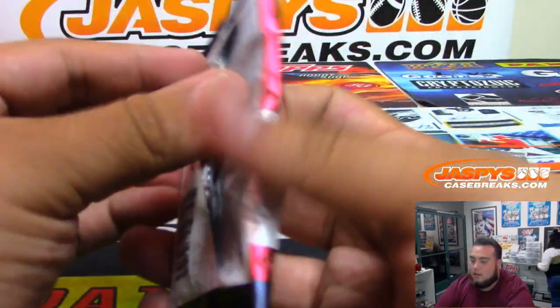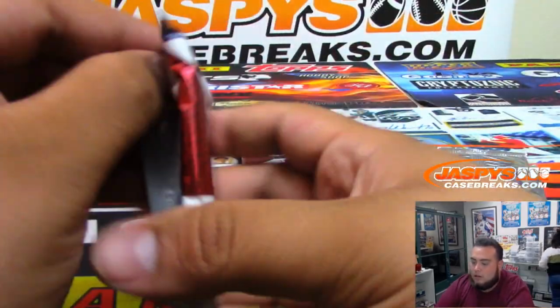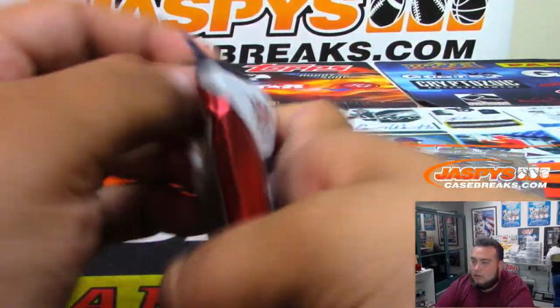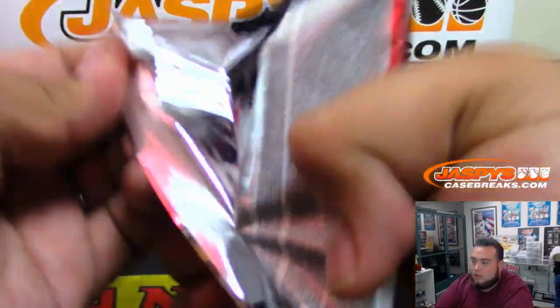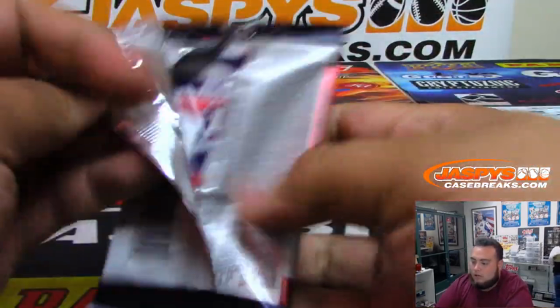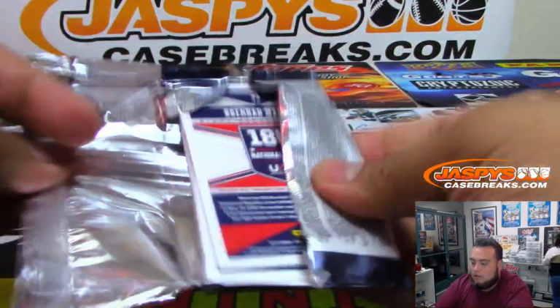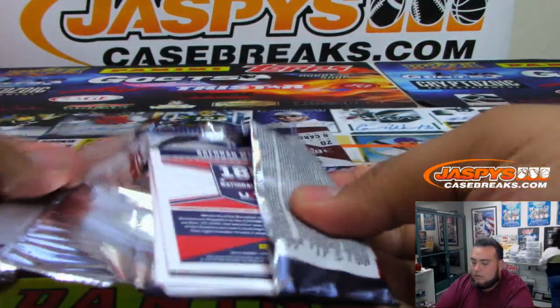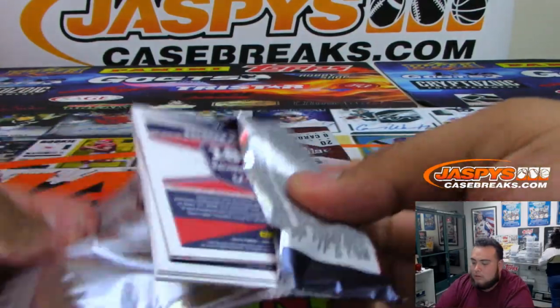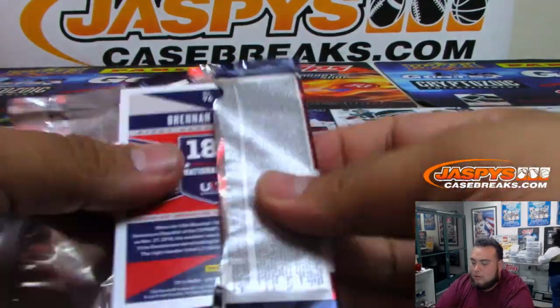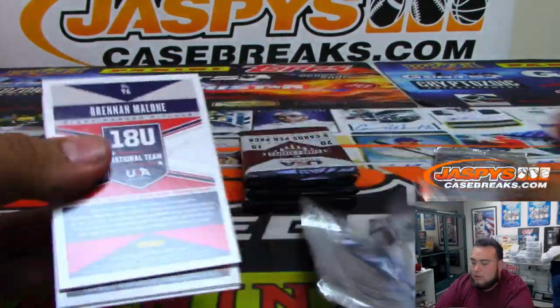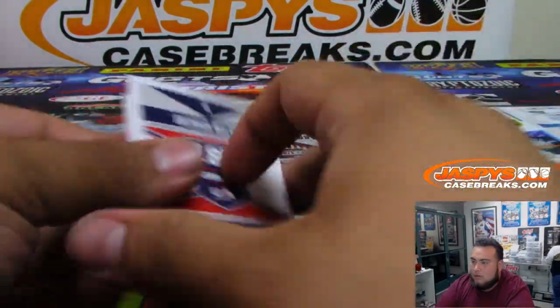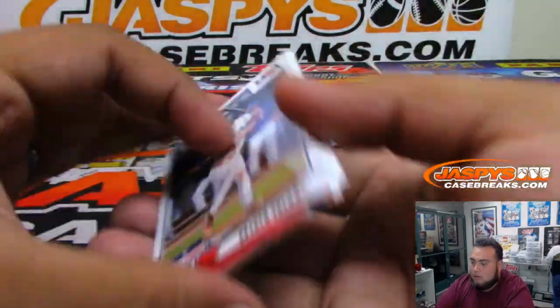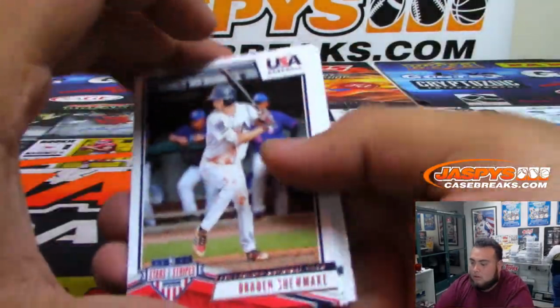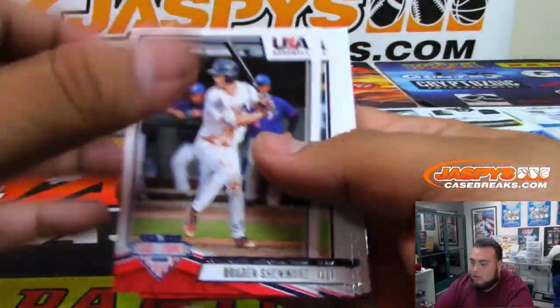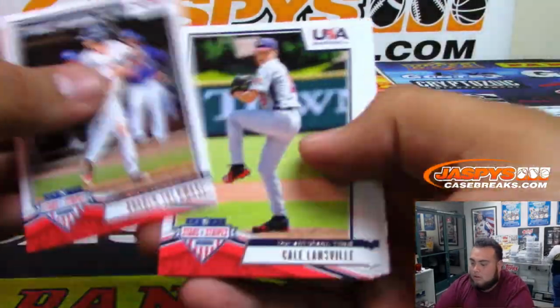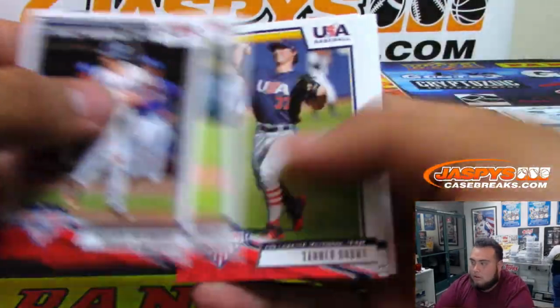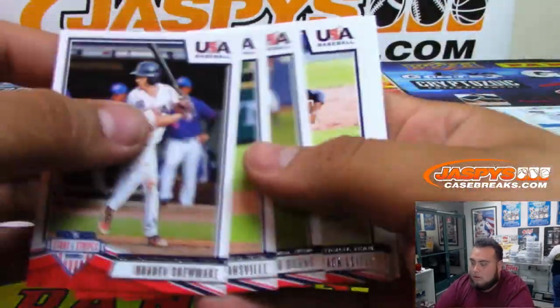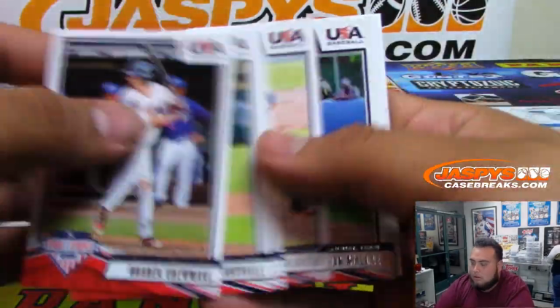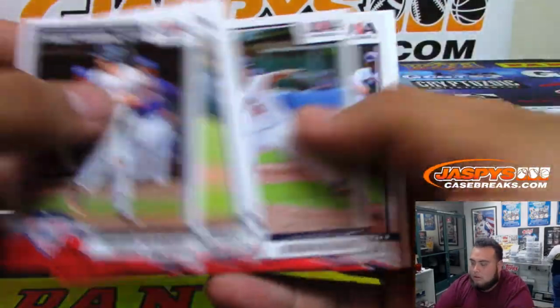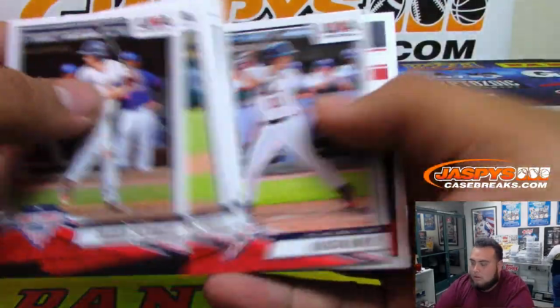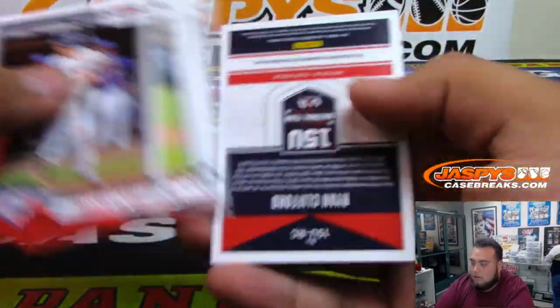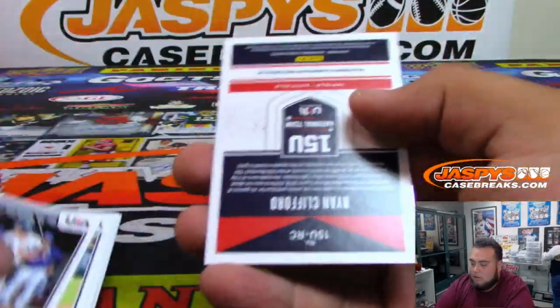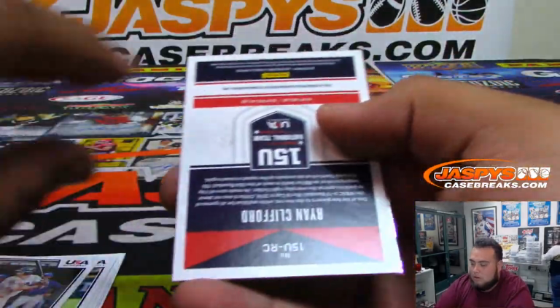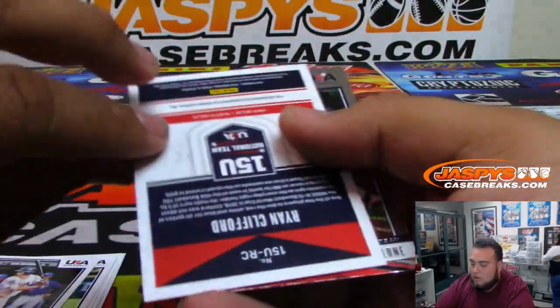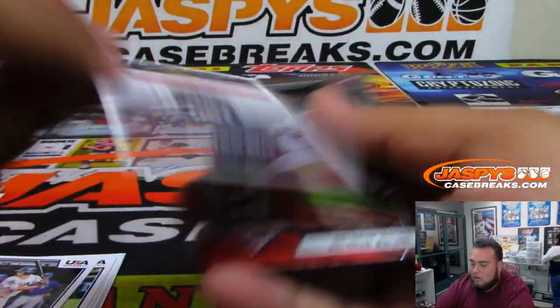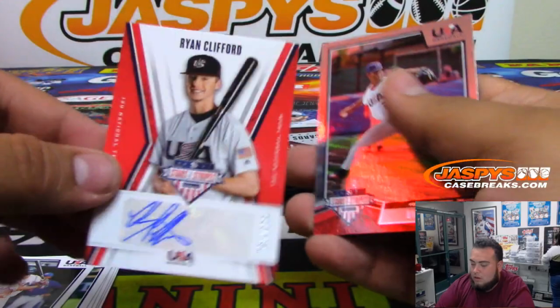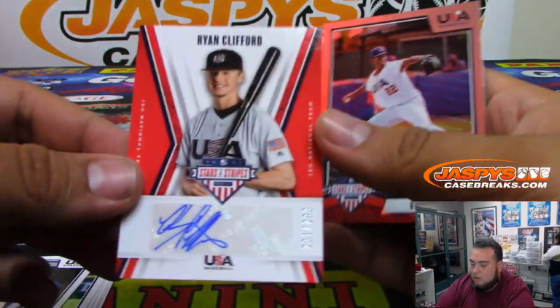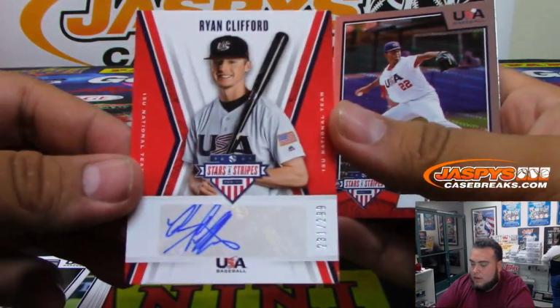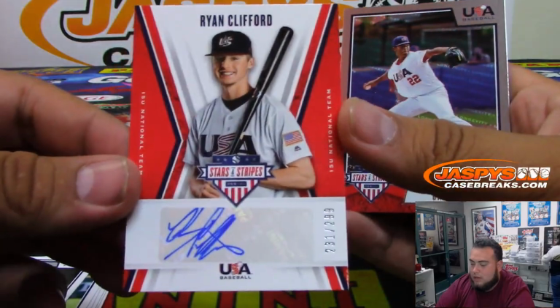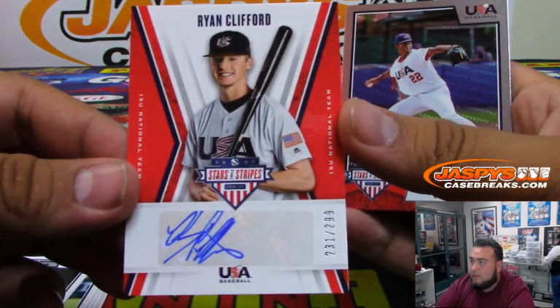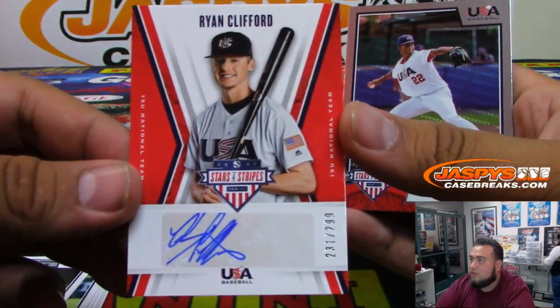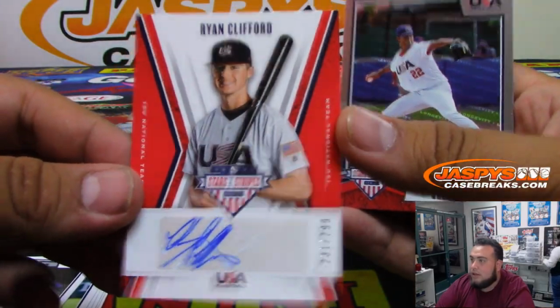Let's go to the next one. Ryan Clifford, 299.